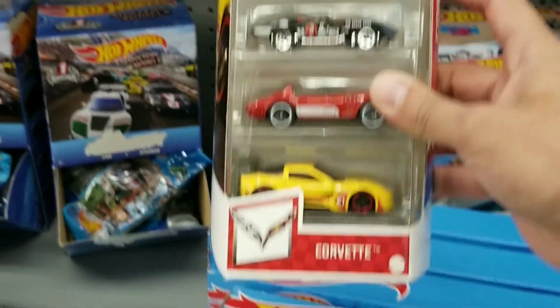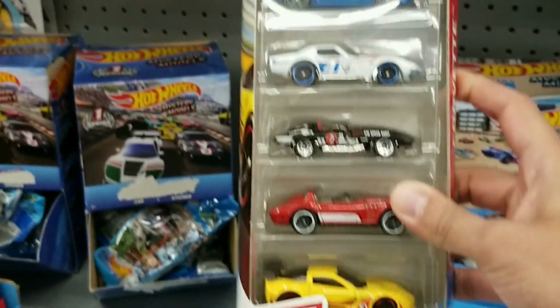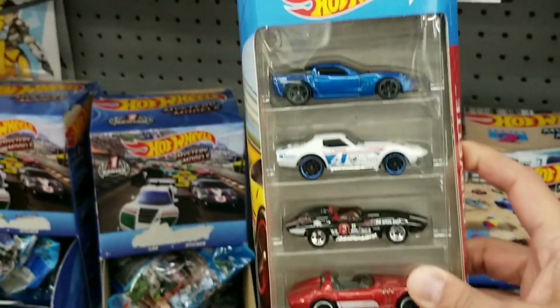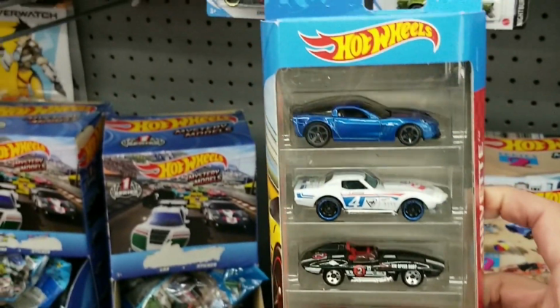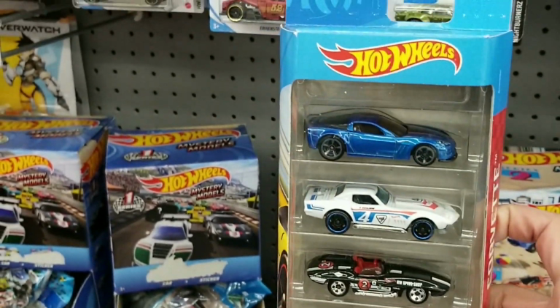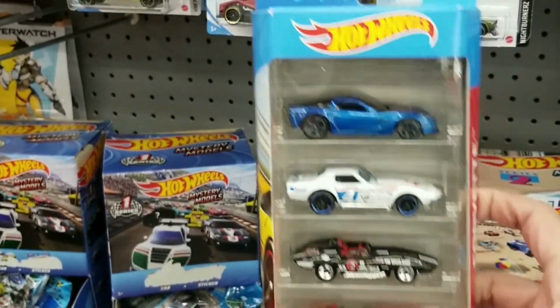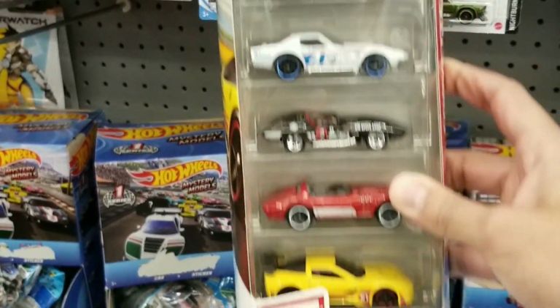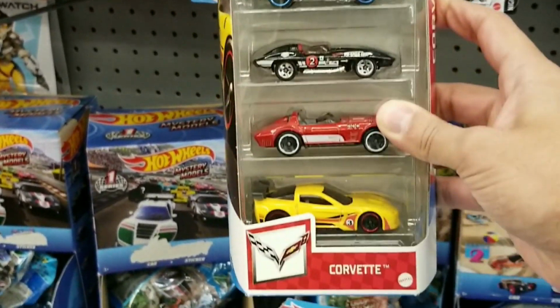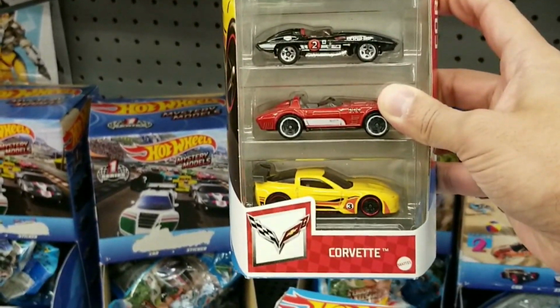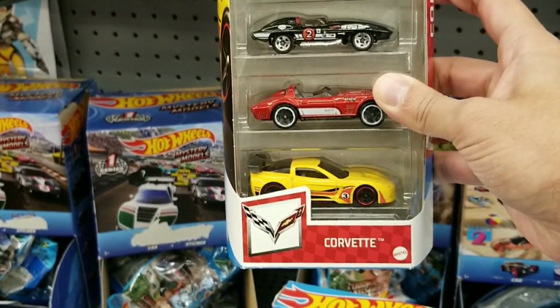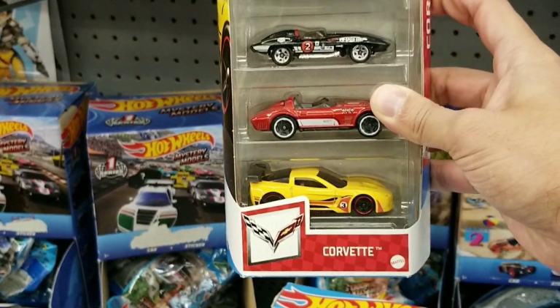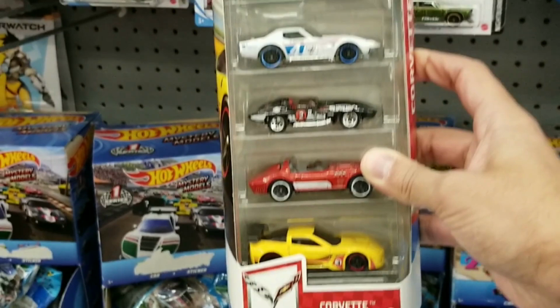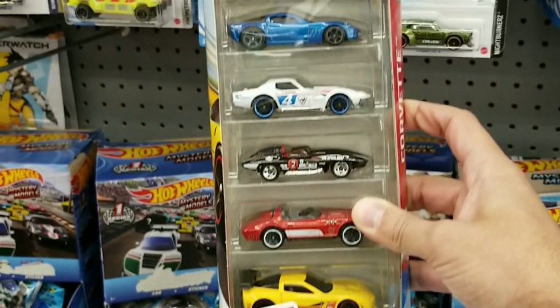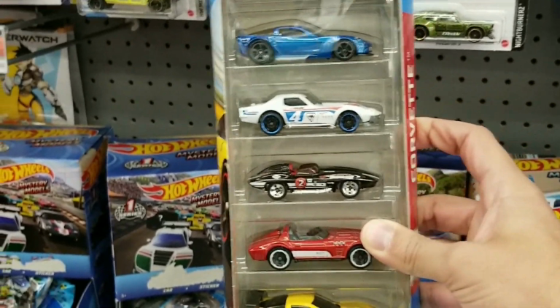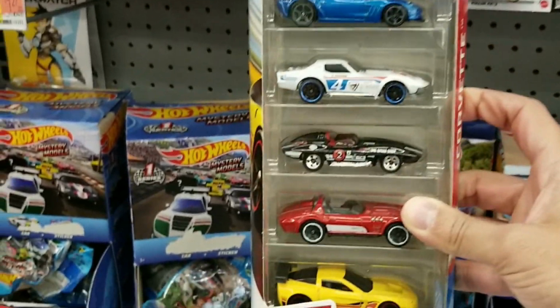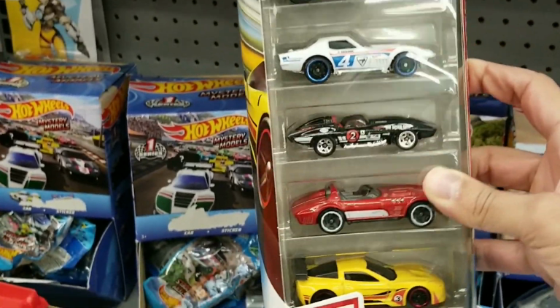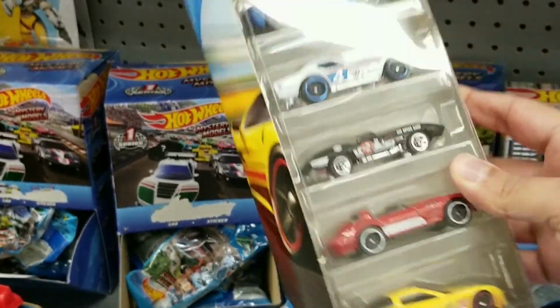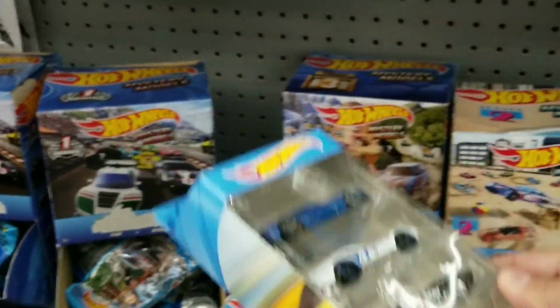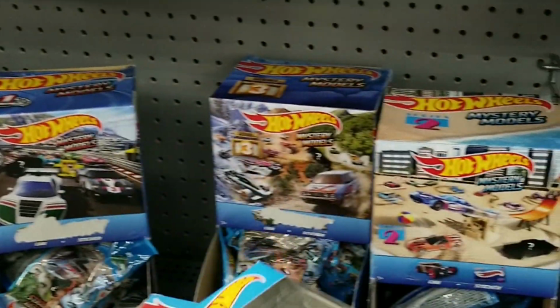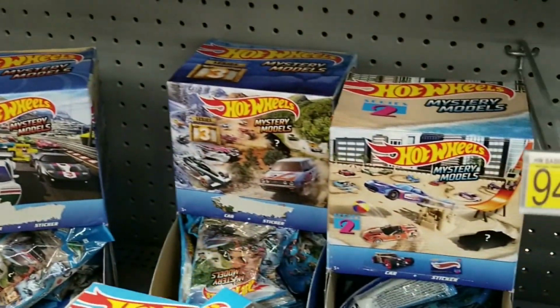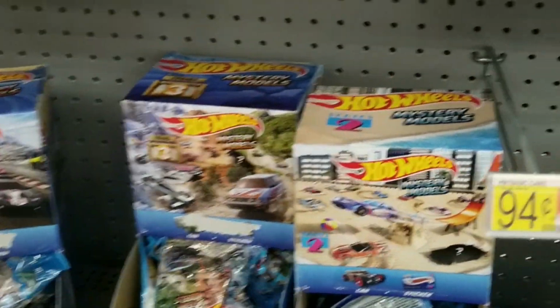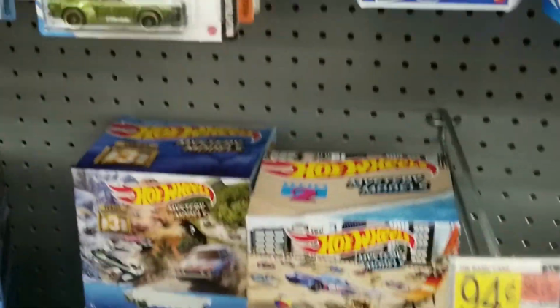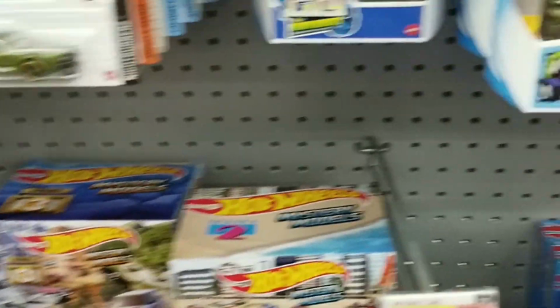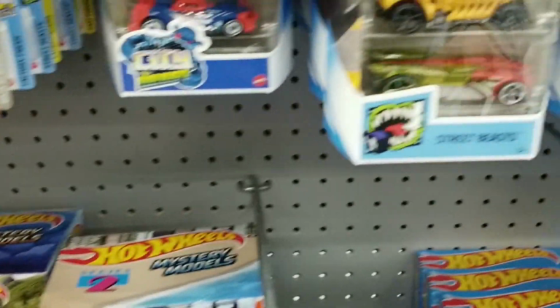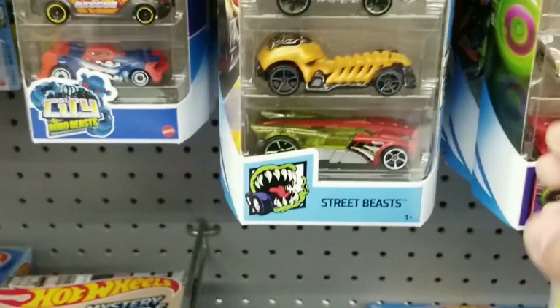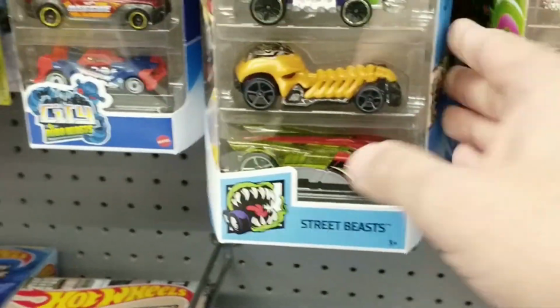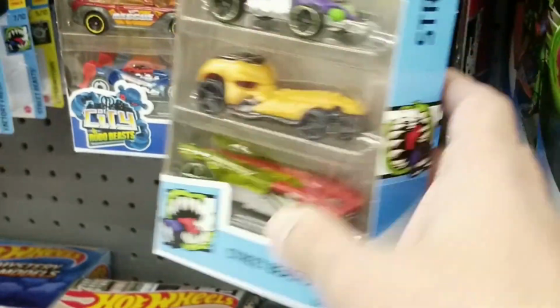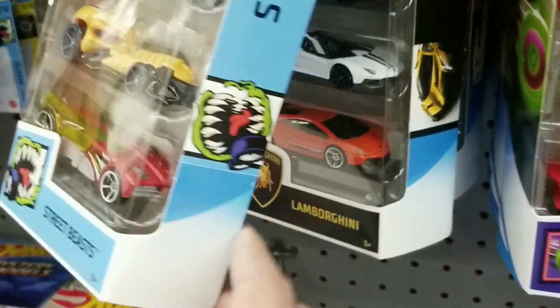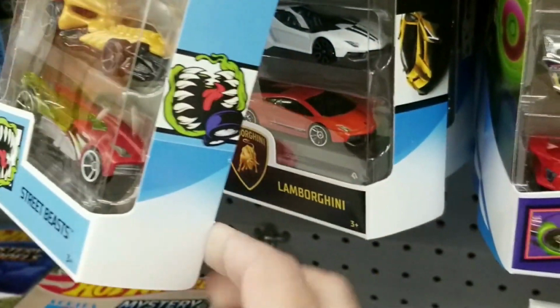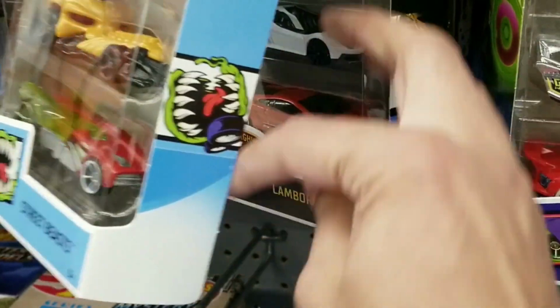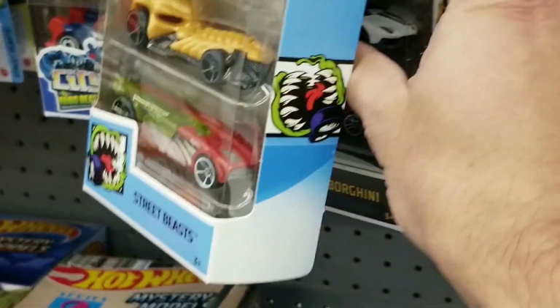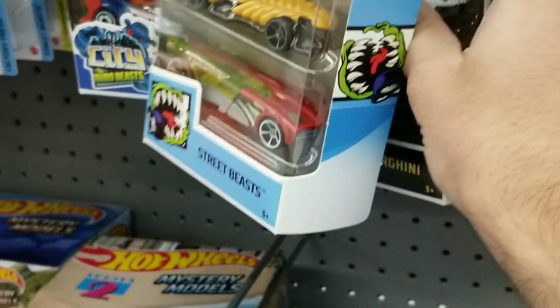Right away we see the very nice Corvette 5-pack. Pretty cool. I'm glad to have found it finally, even though it hasn't been out that long.